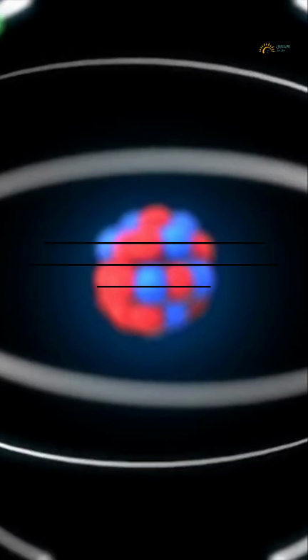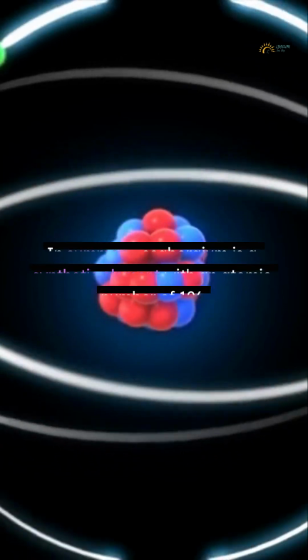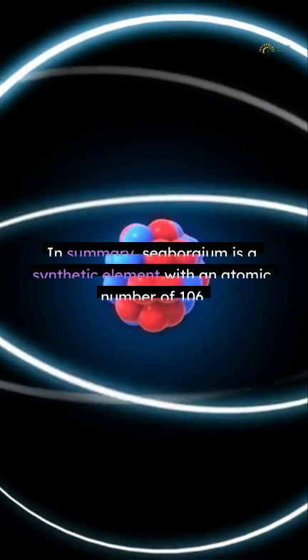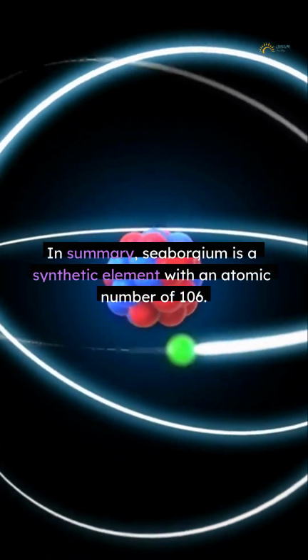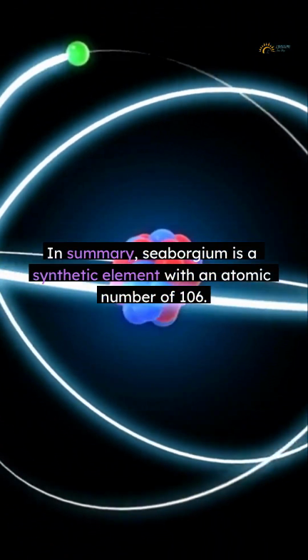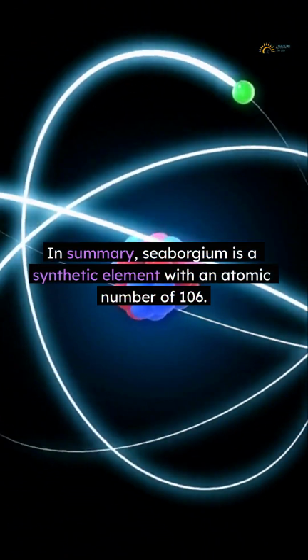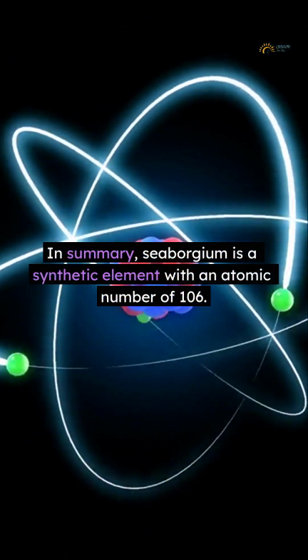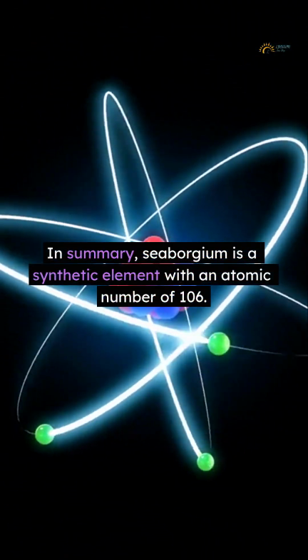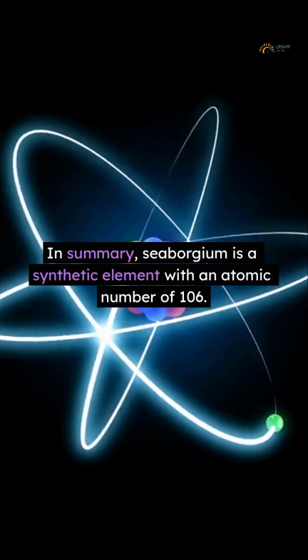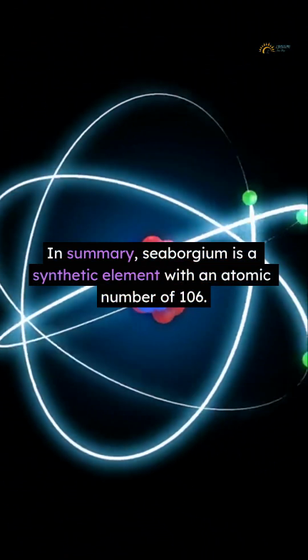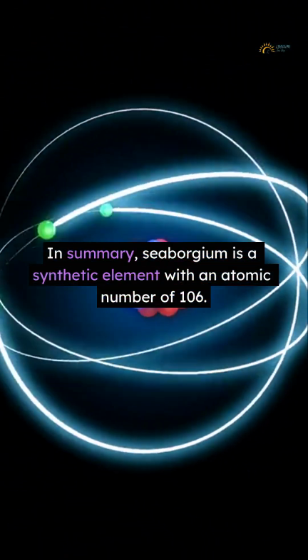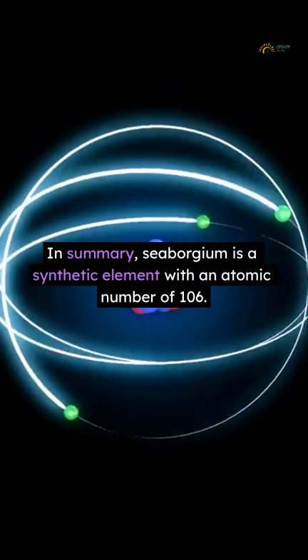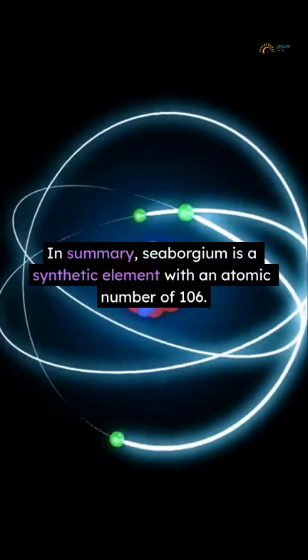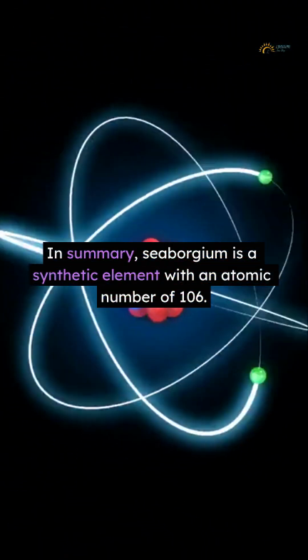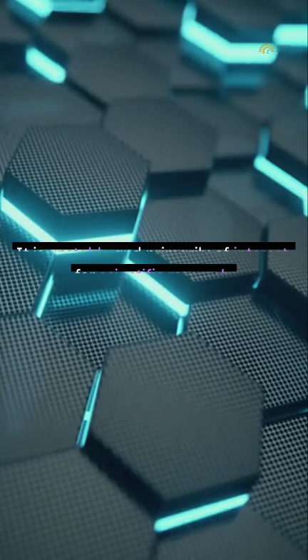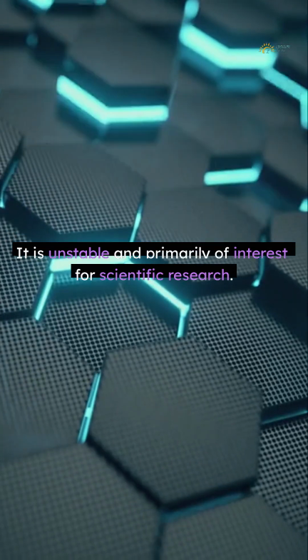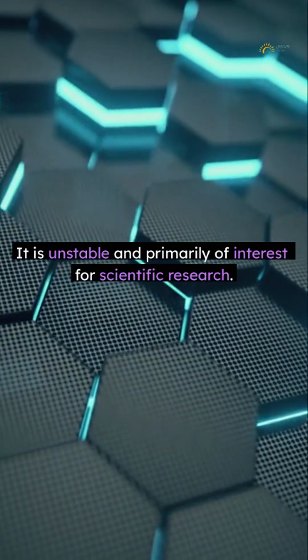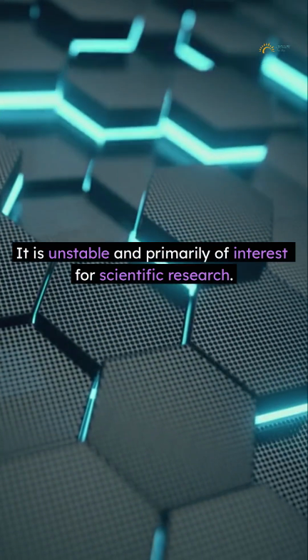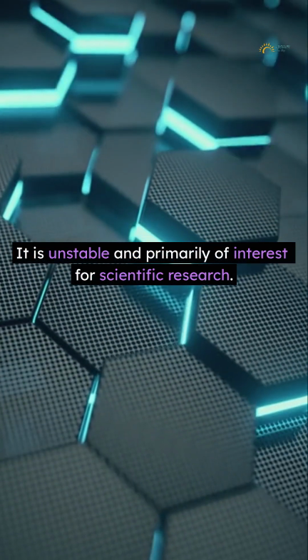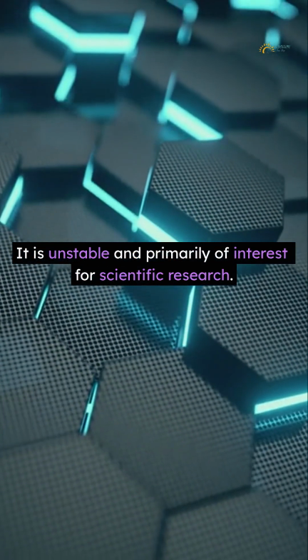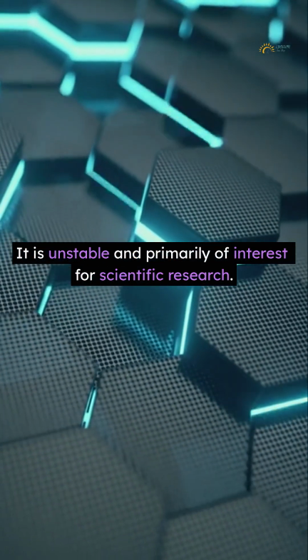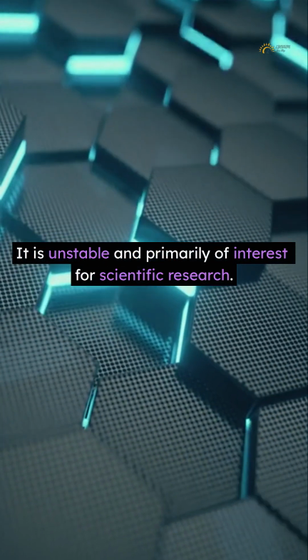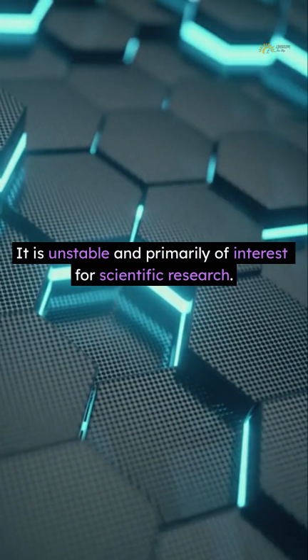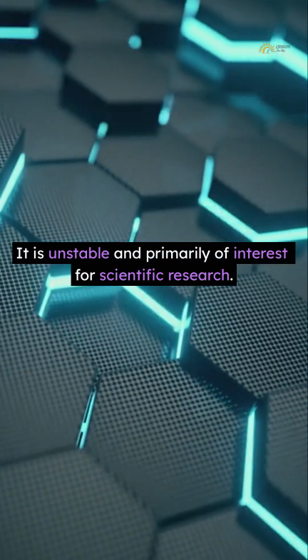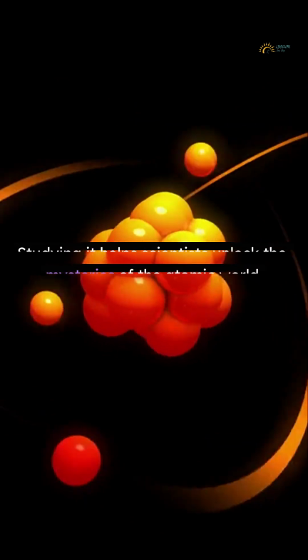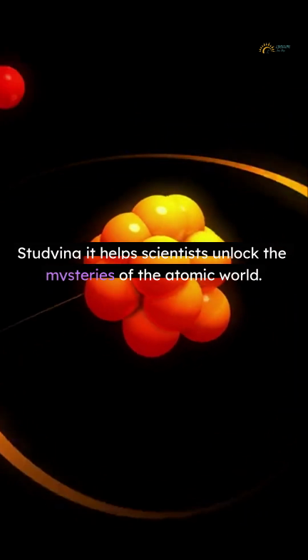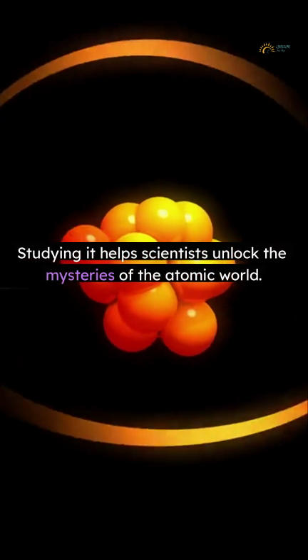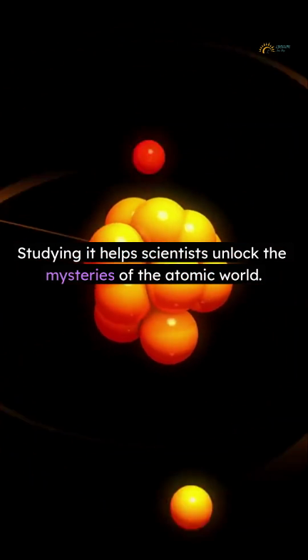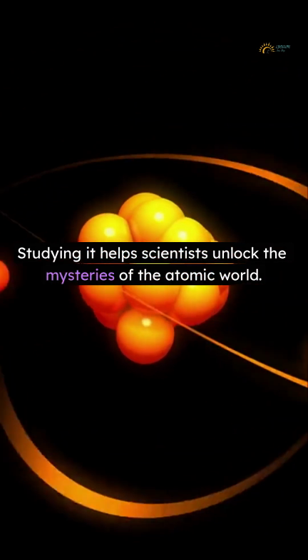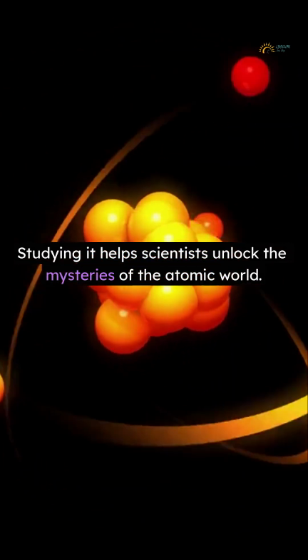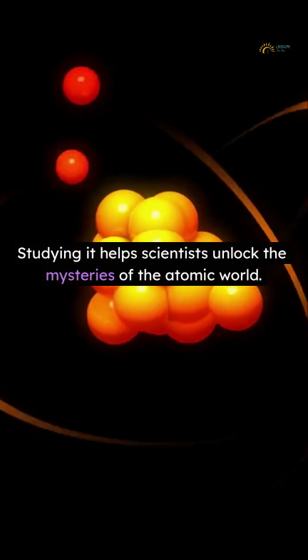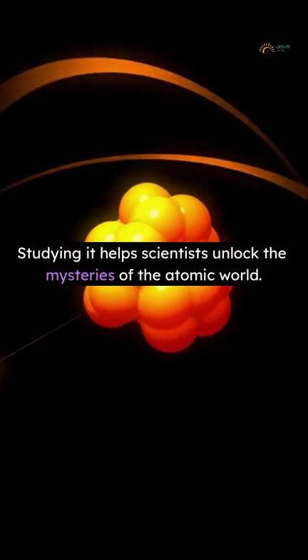In summary, Cyborgium is a synthetic element with an atomic number of 106. It is unstable and primarily of interest for scientific research. Studying it helps scientists unlock the mysteries of the atomic world.